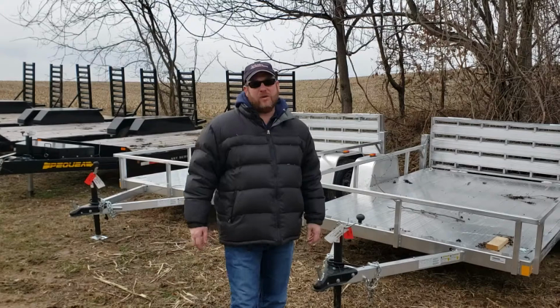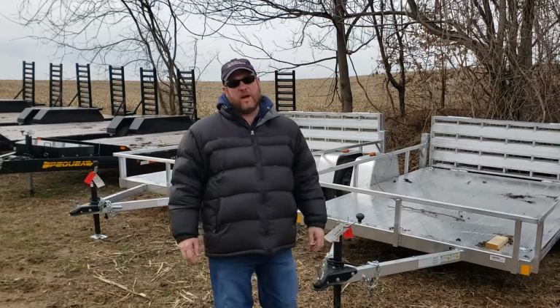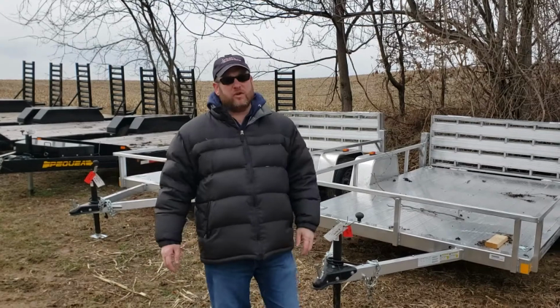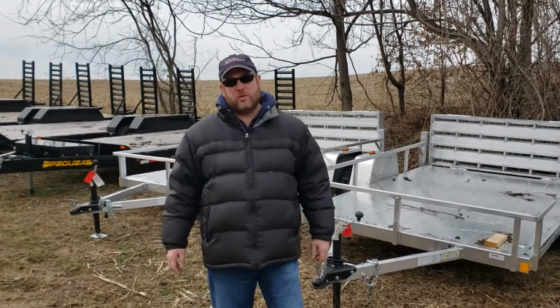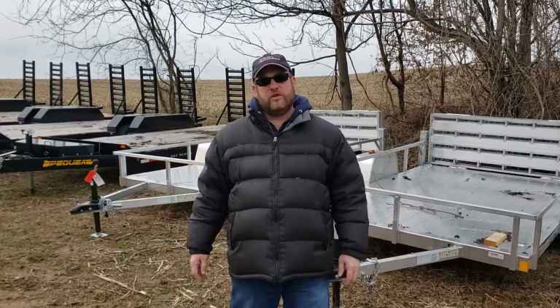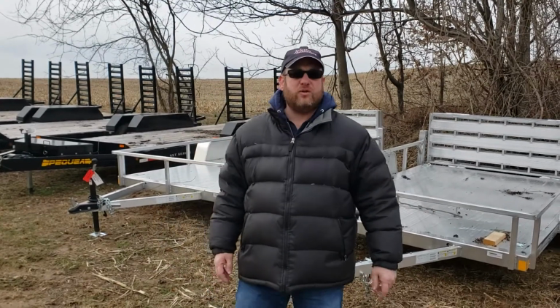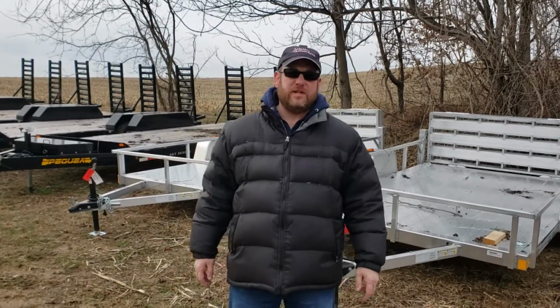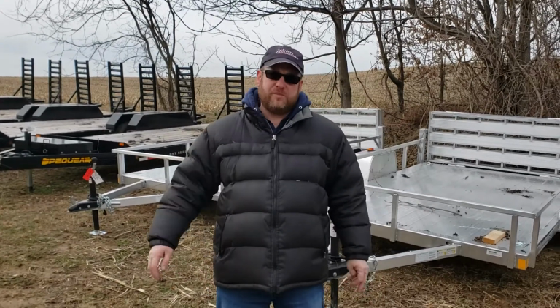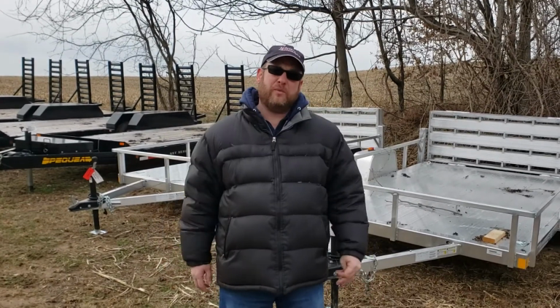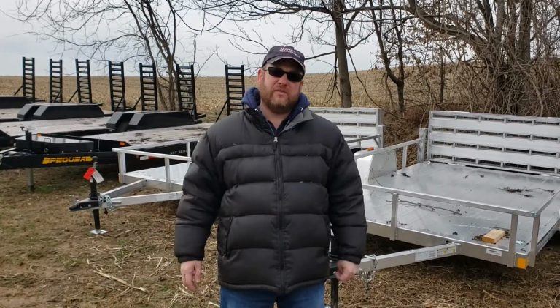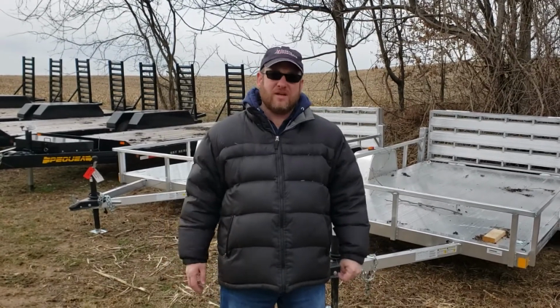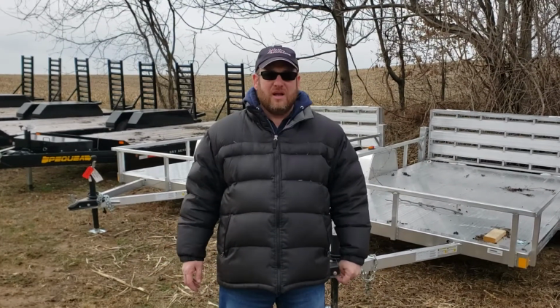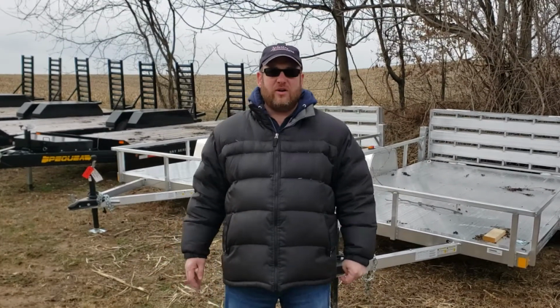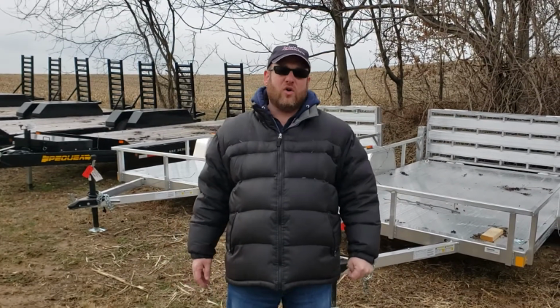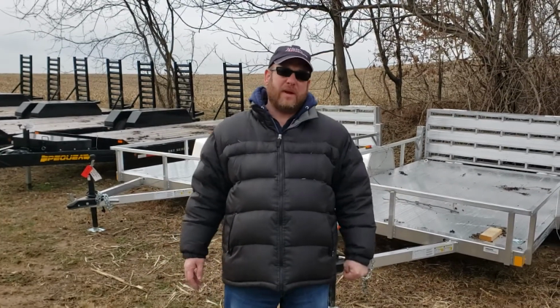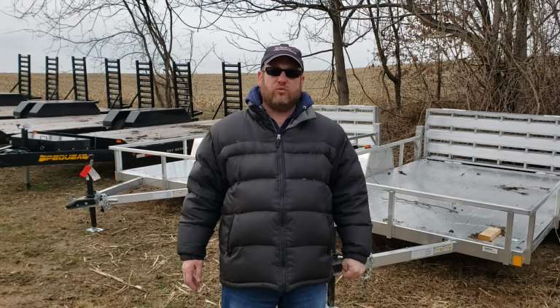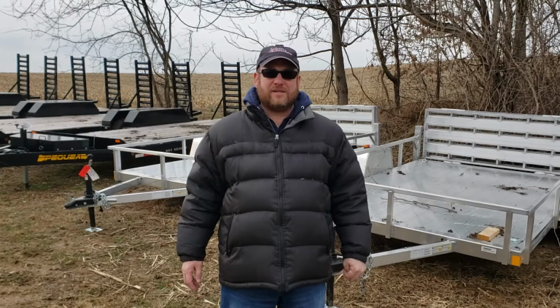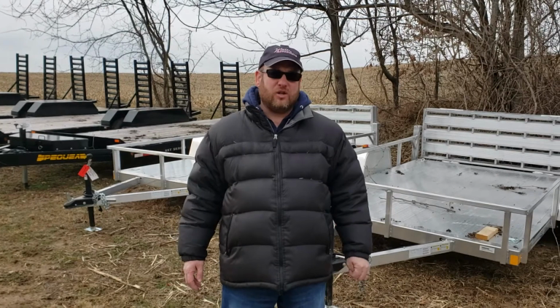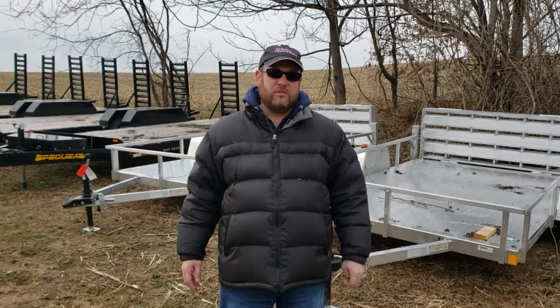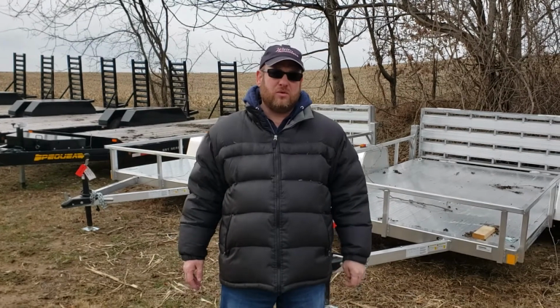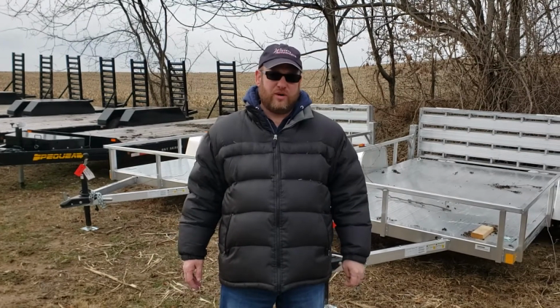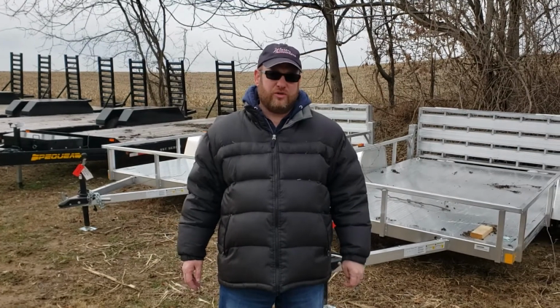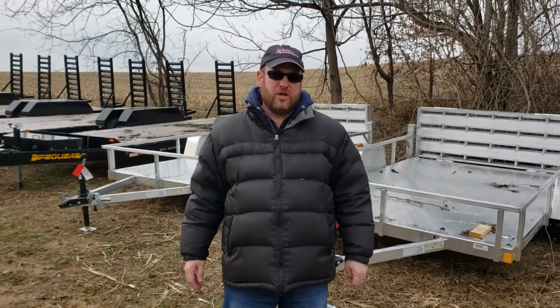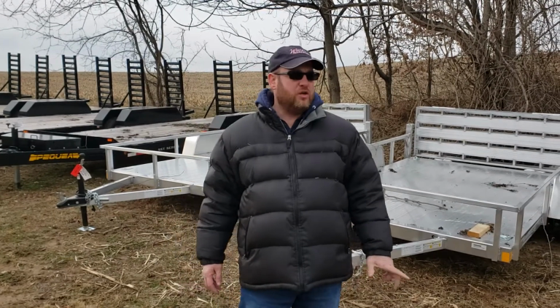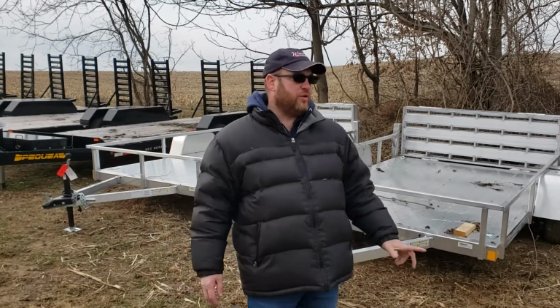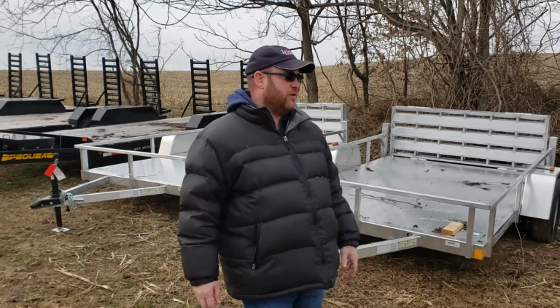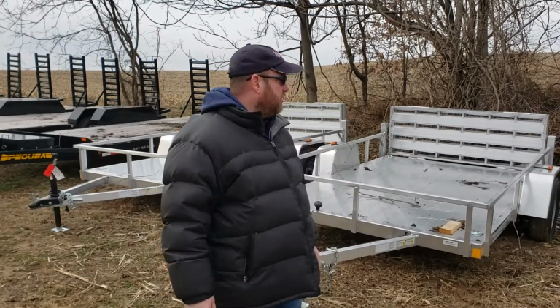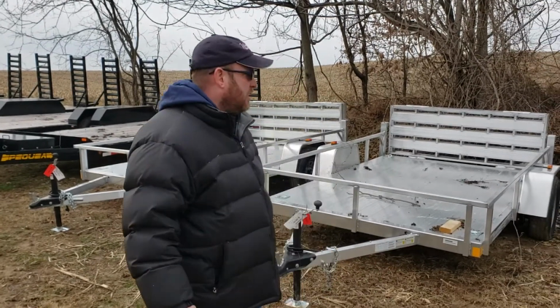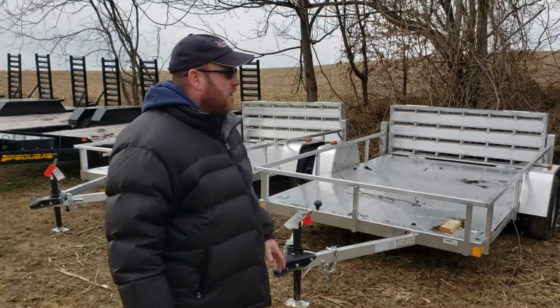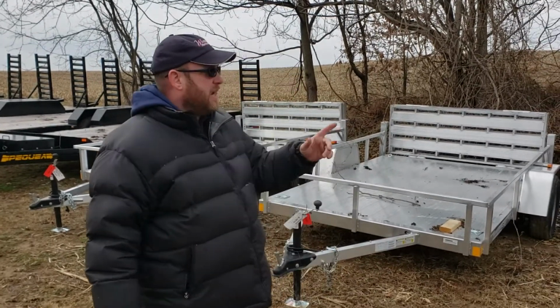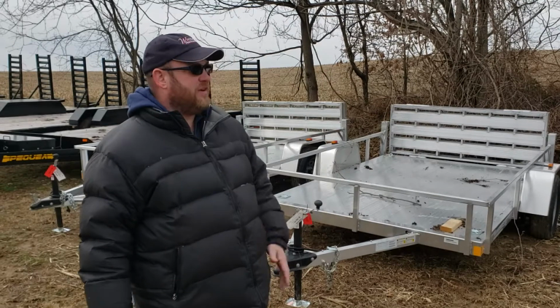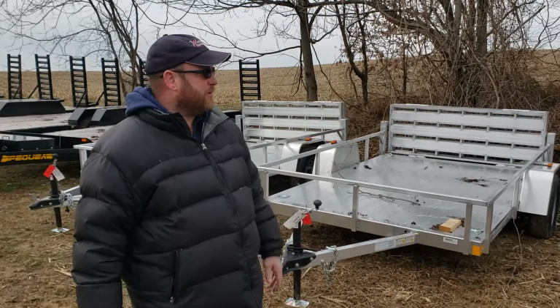Brad at Winters Automotive and Trailers in East Prospect, Pennsylvania here to talk about the Rance aluminum trailers — utility trailers and ATV trailers.